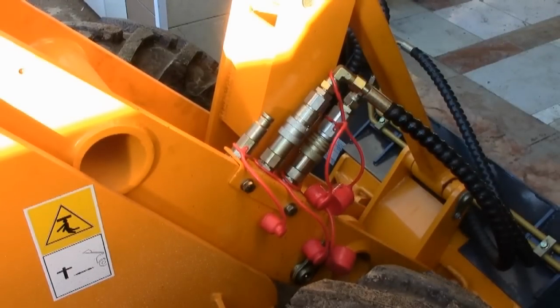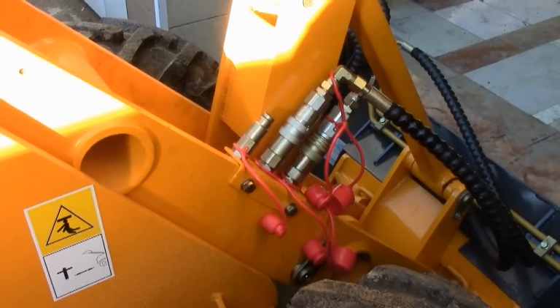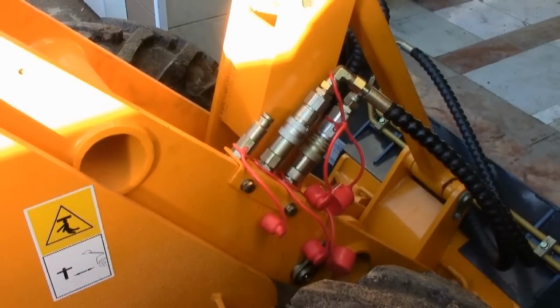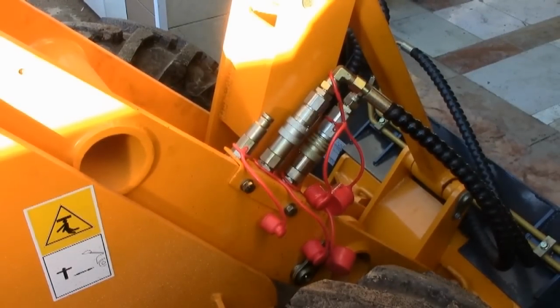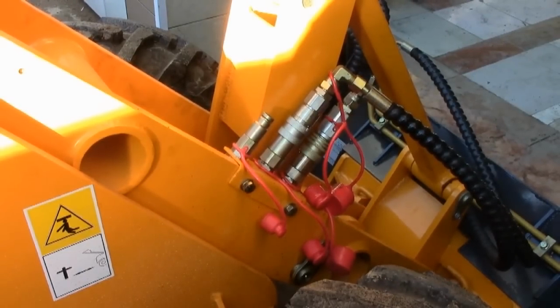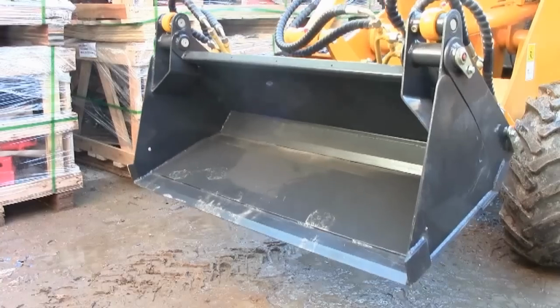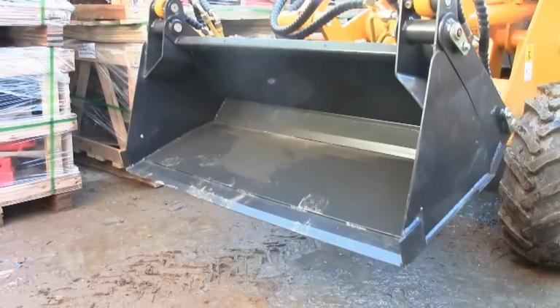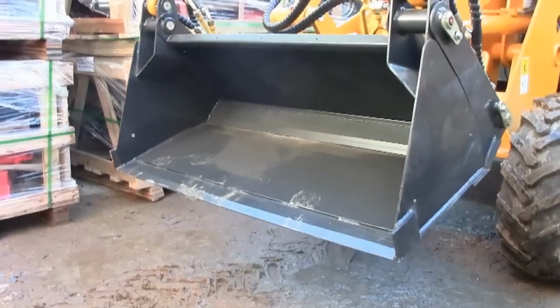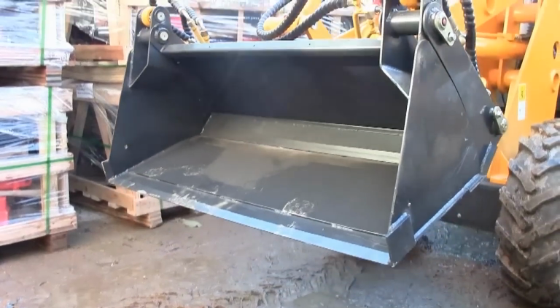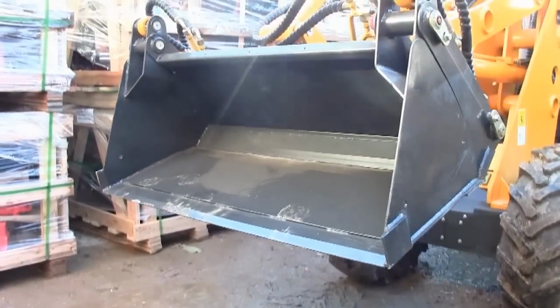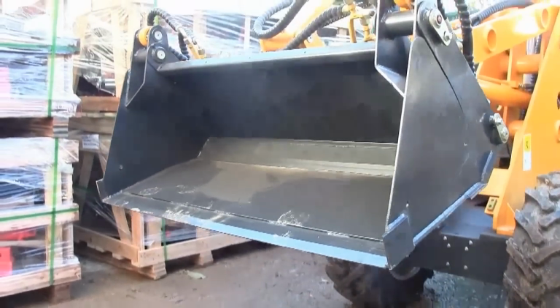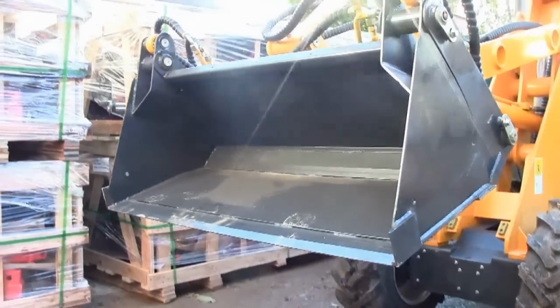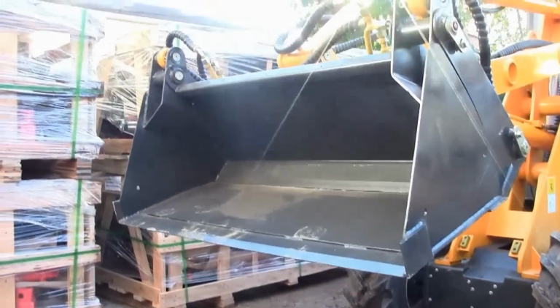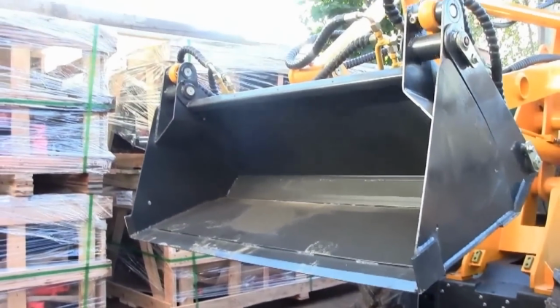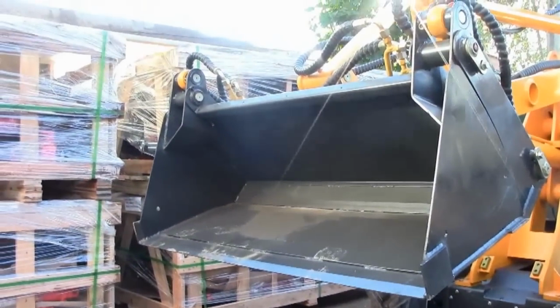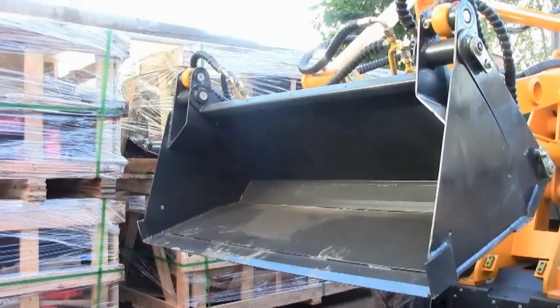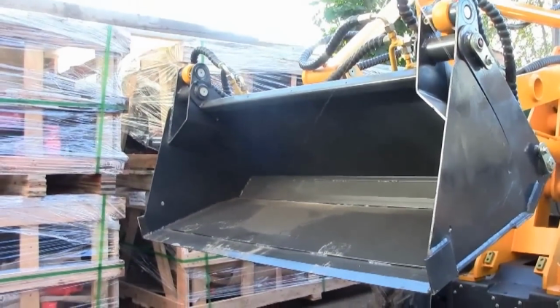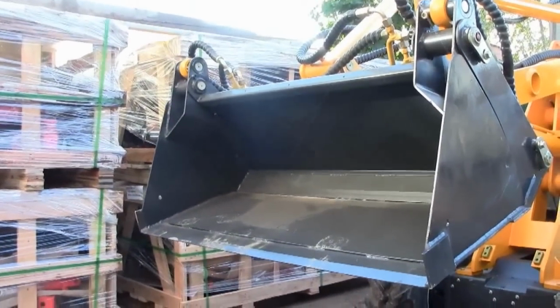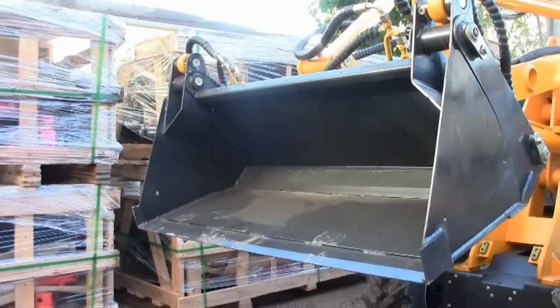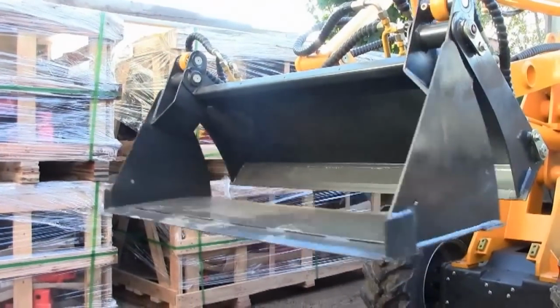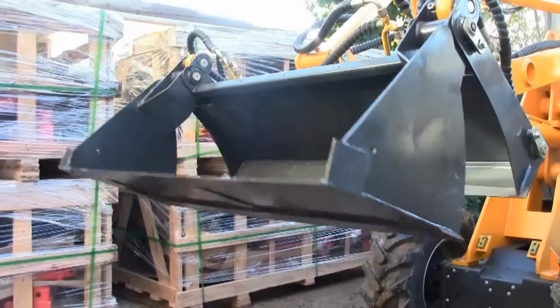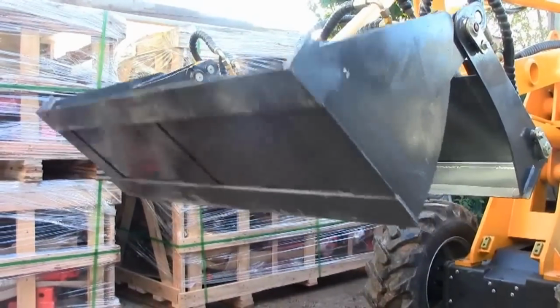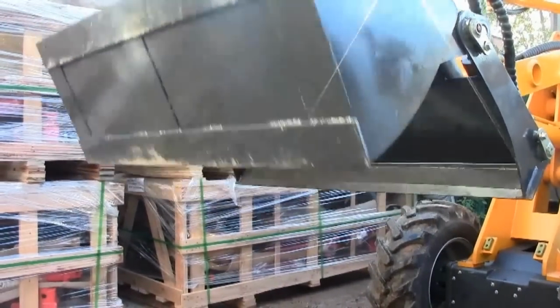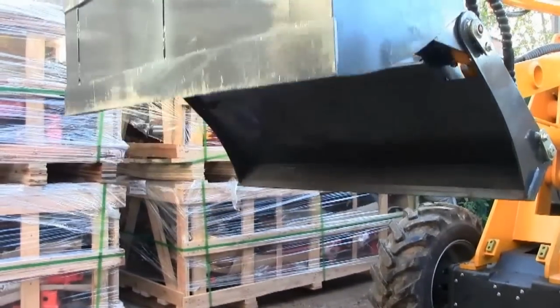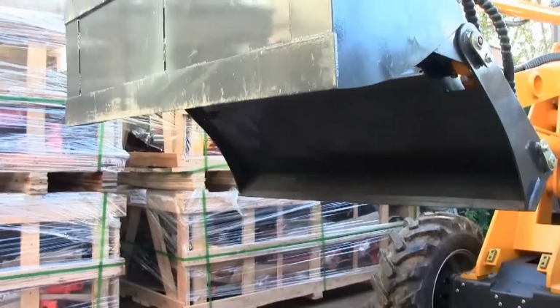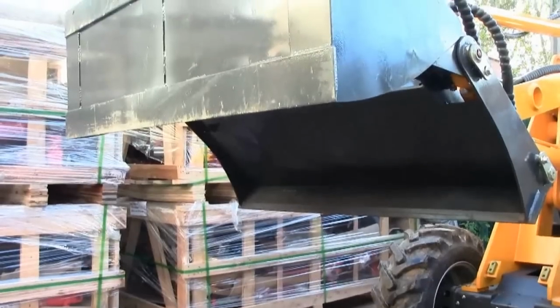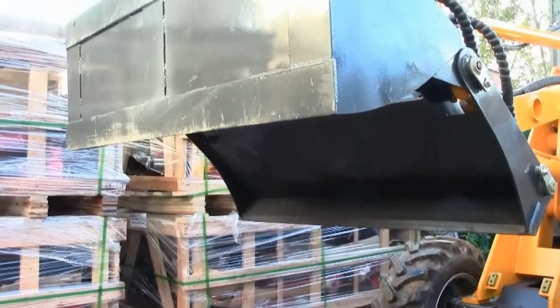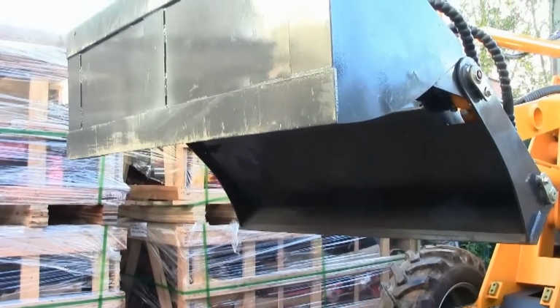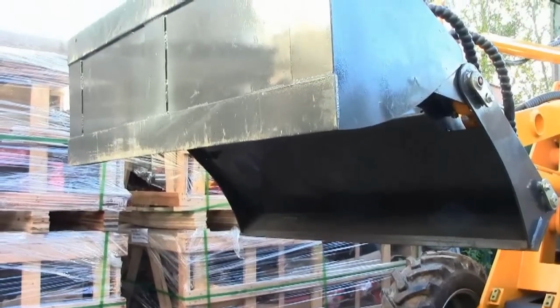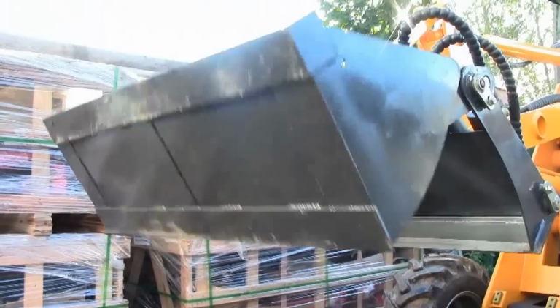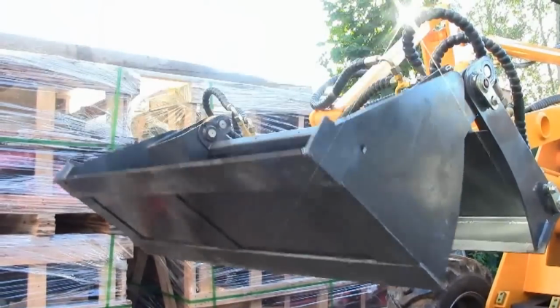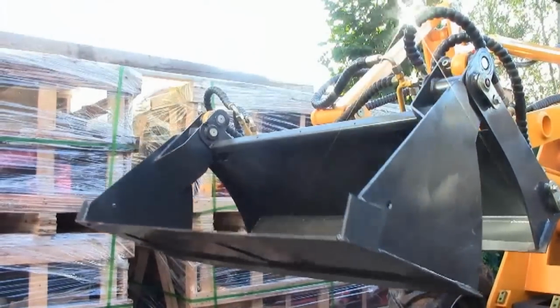The 4-in-1 bucket is a very useful piece of equipment as it is a rather multipurpose tool. You can use it as a standard bucket, as a plow, and as a claw to catch and move different objects.